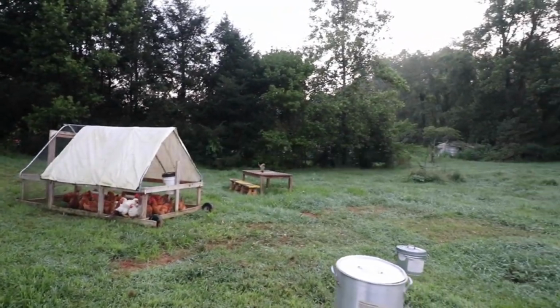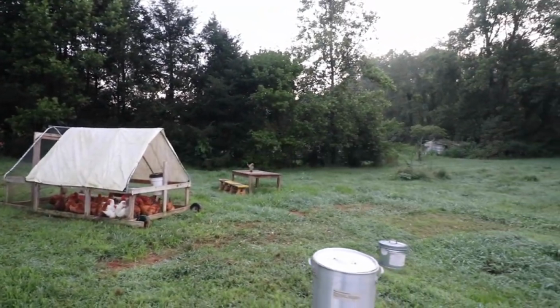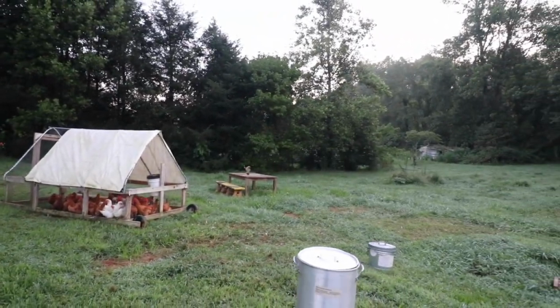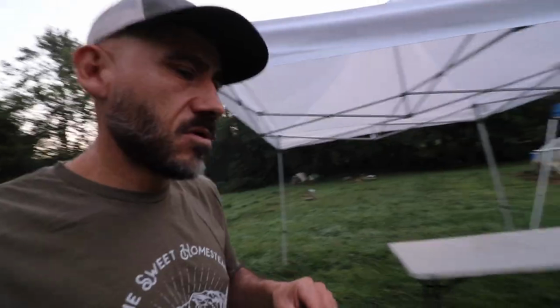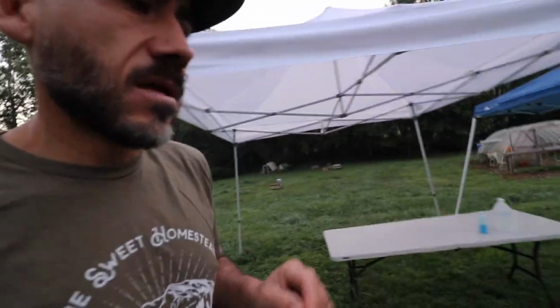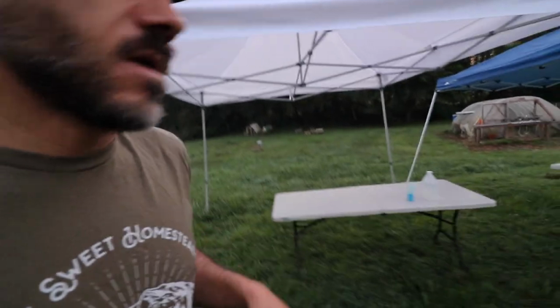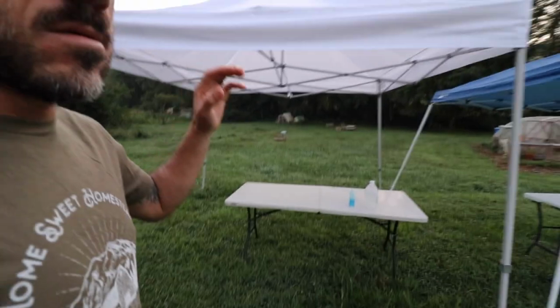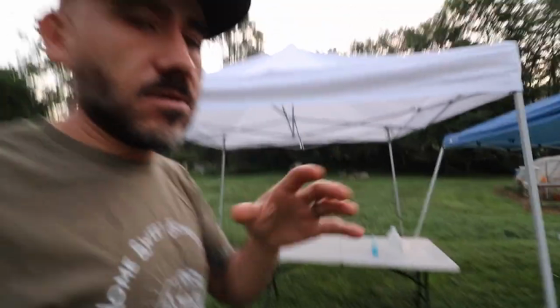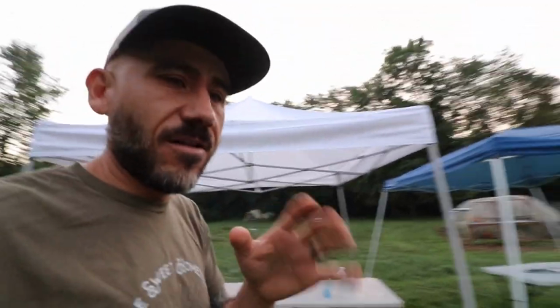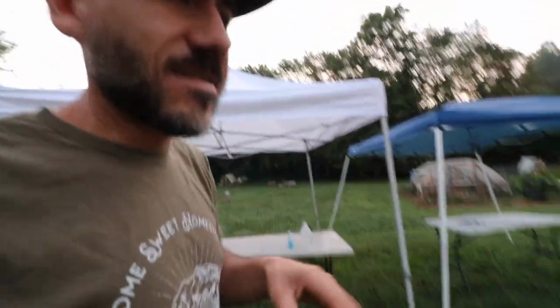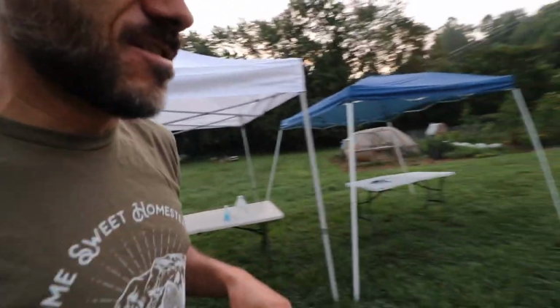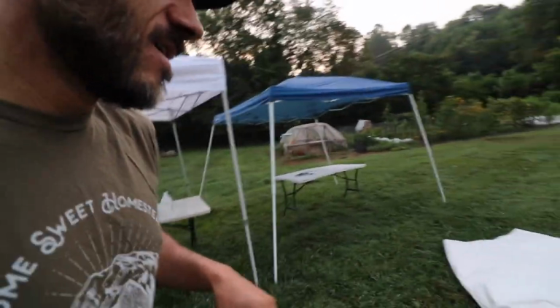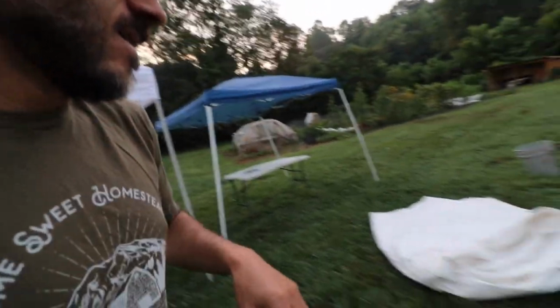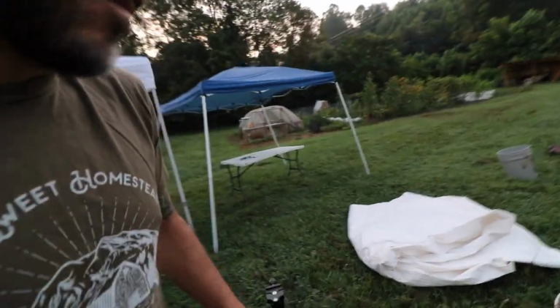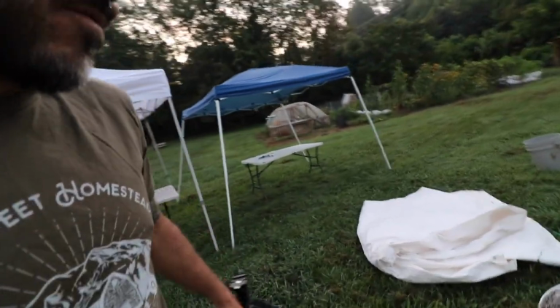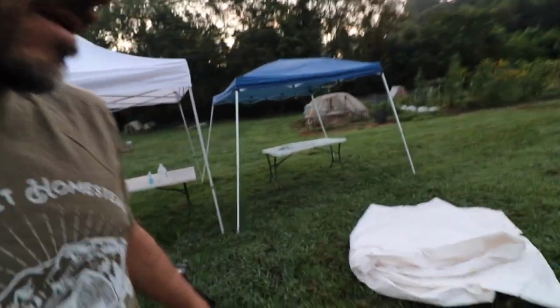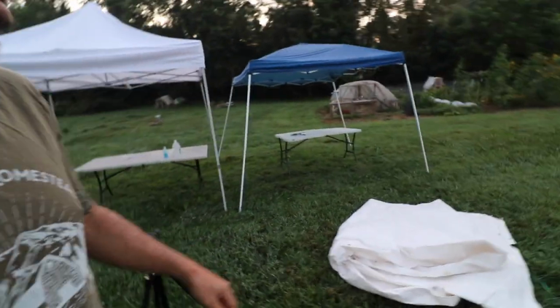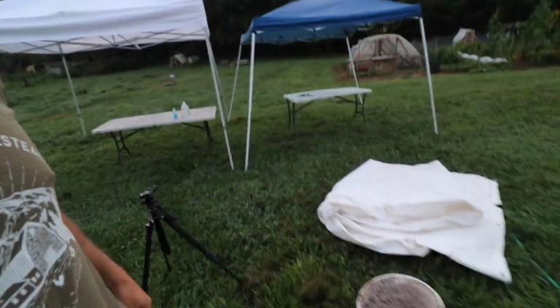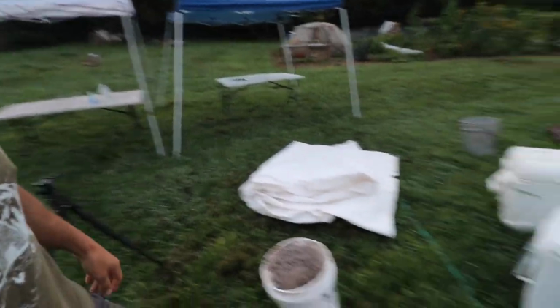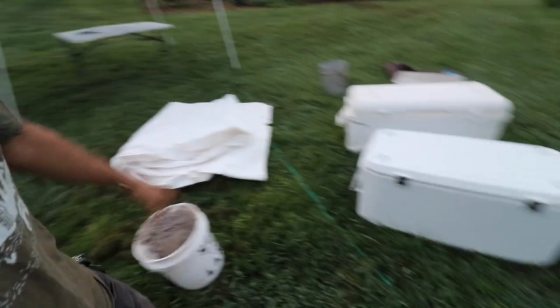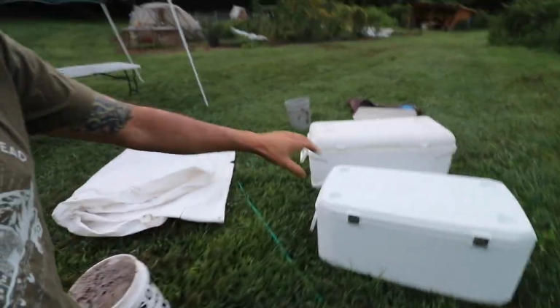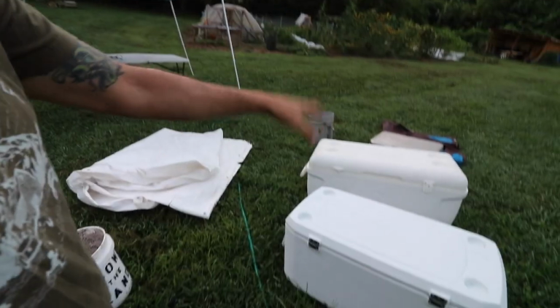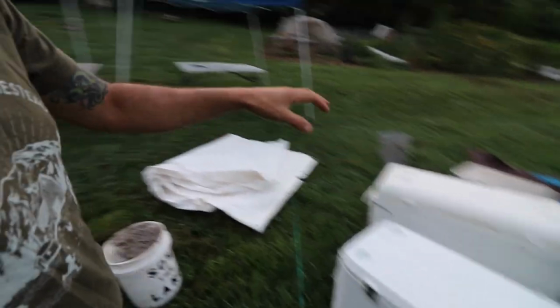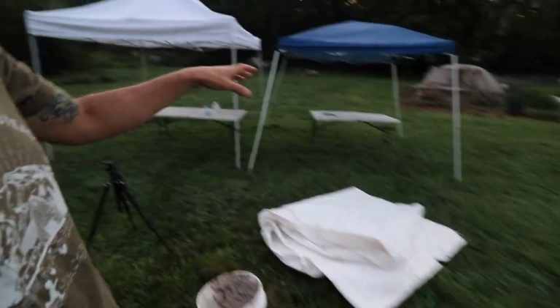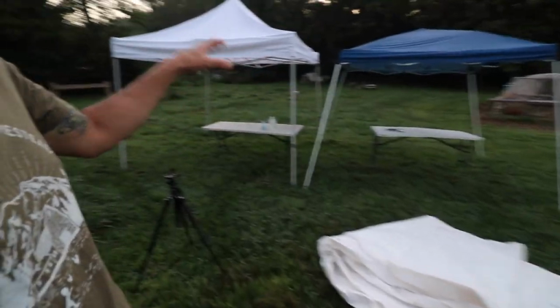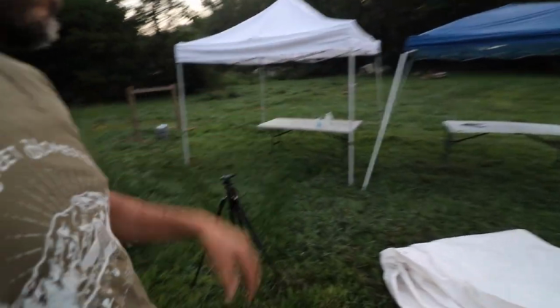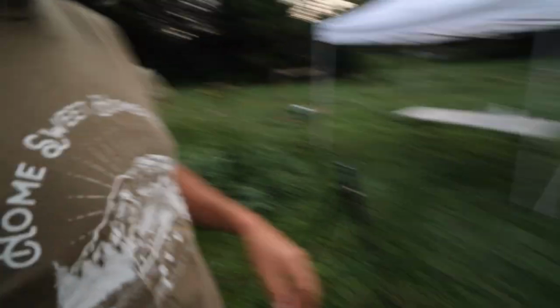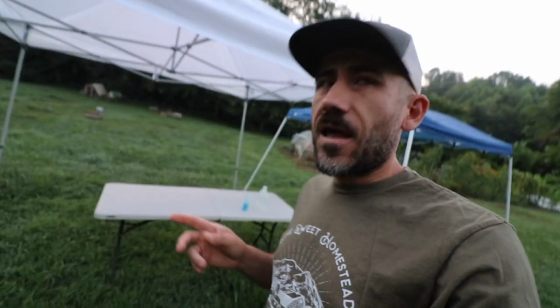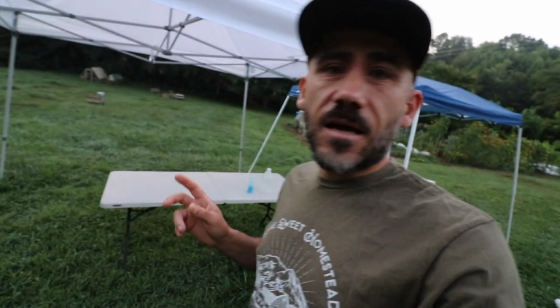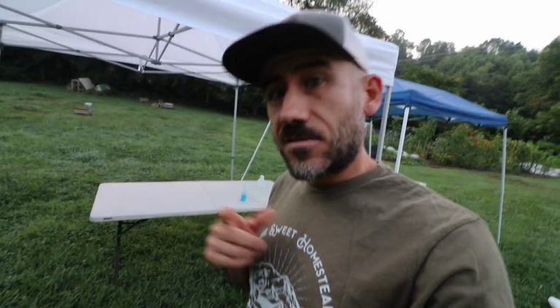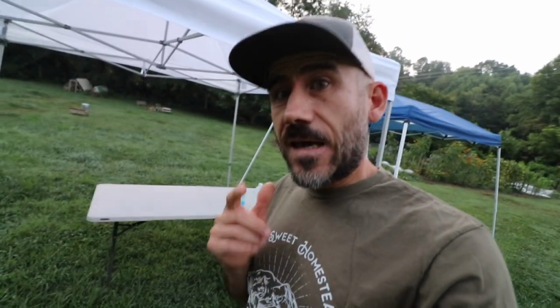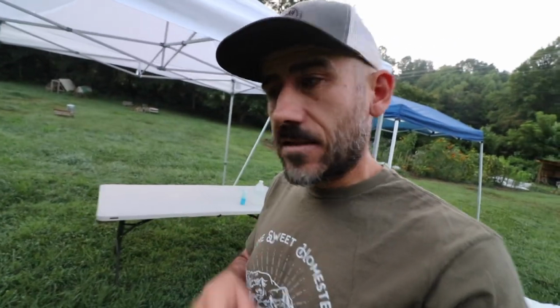It's chicken butchering day today. We still have lots to do this morning before we get started. We need to clean out the coolers, the tables, and I still need to get ice.